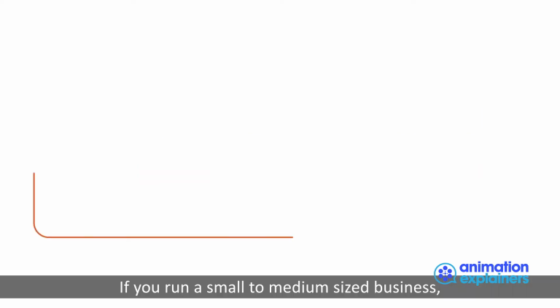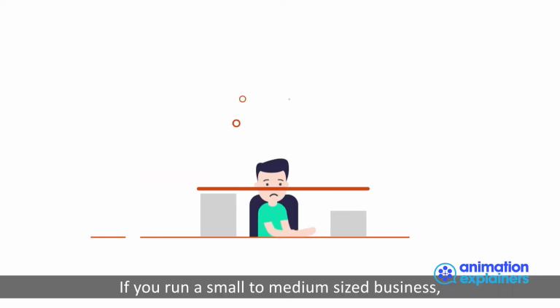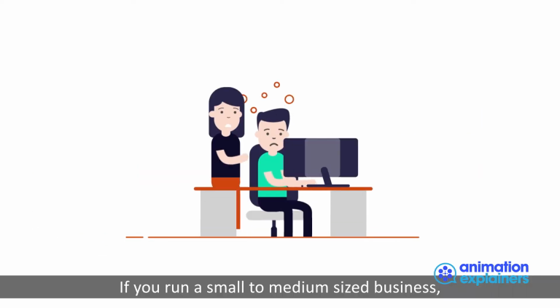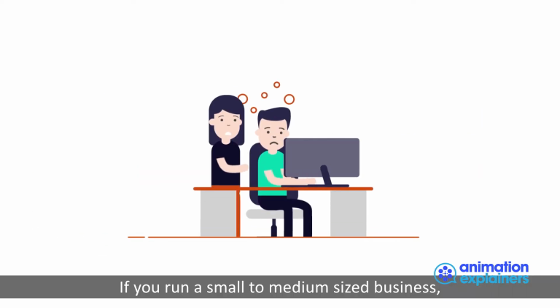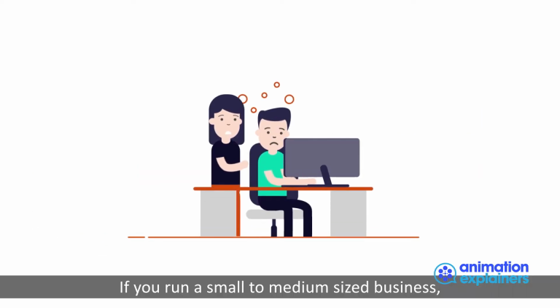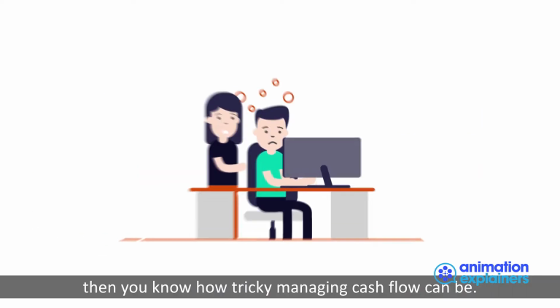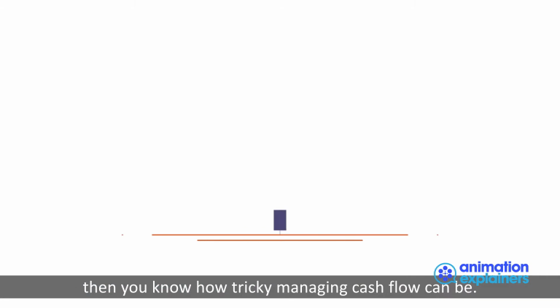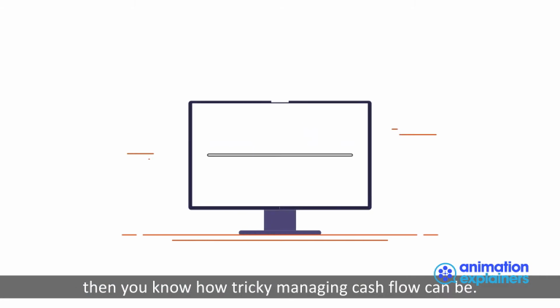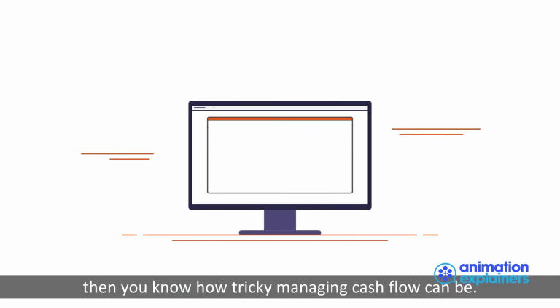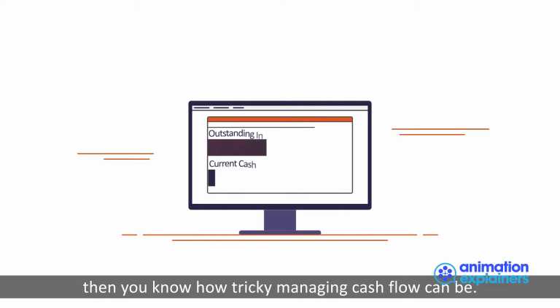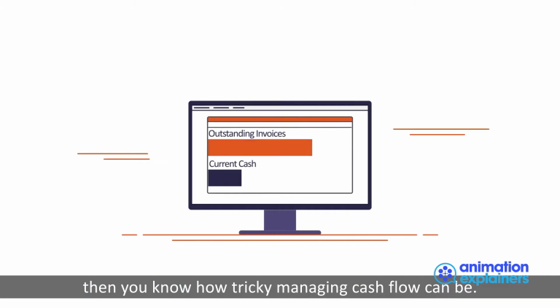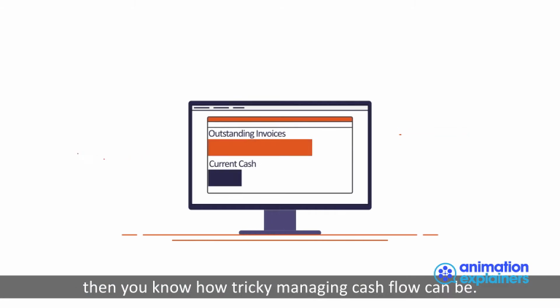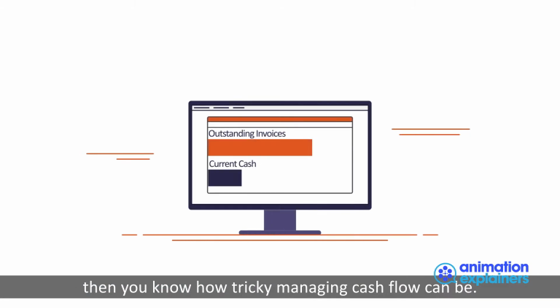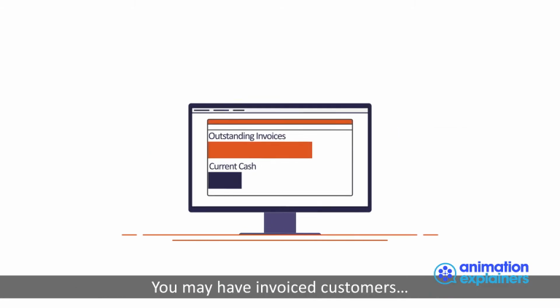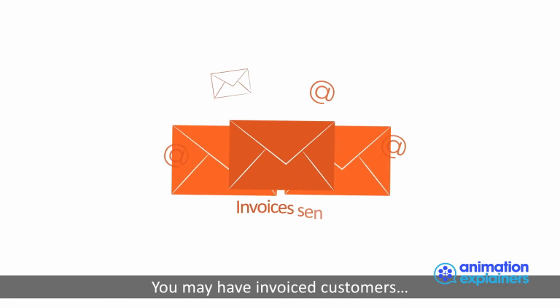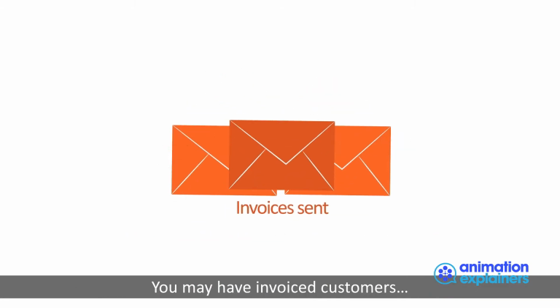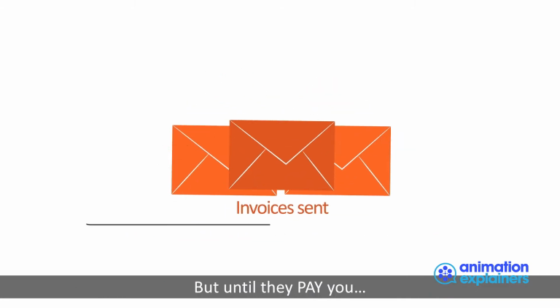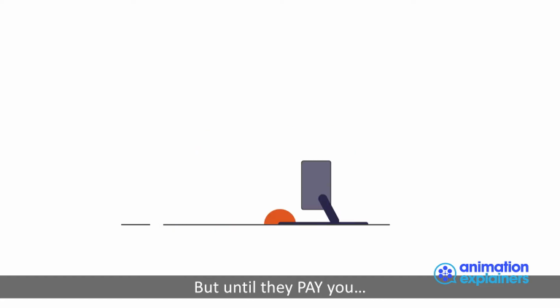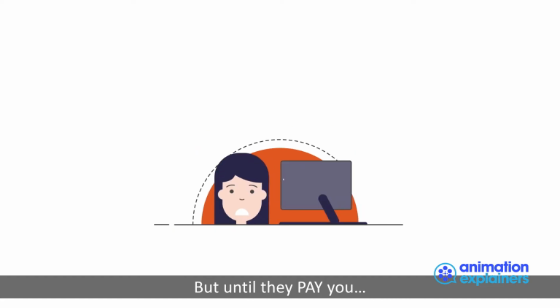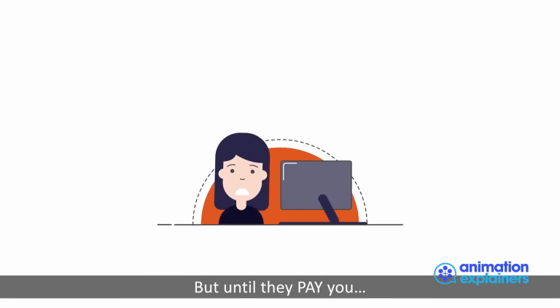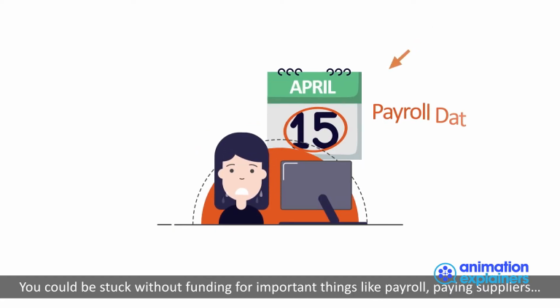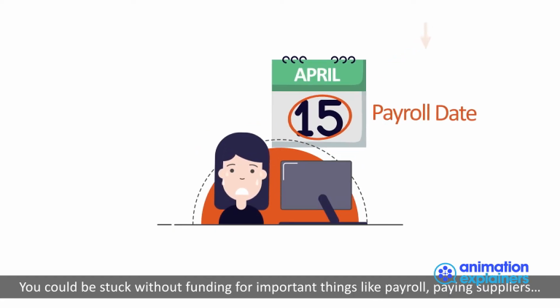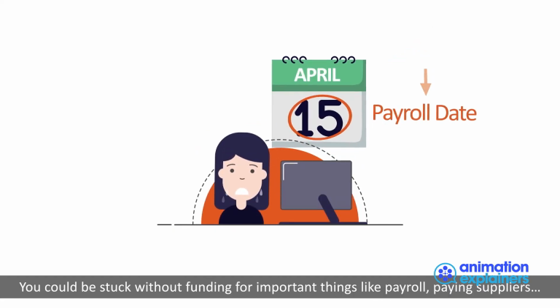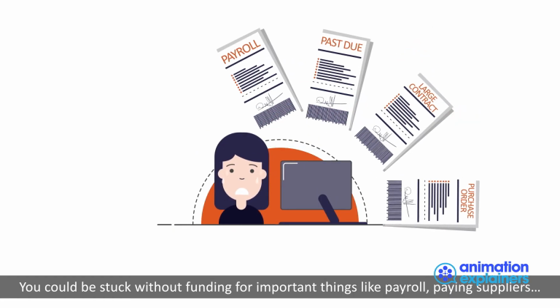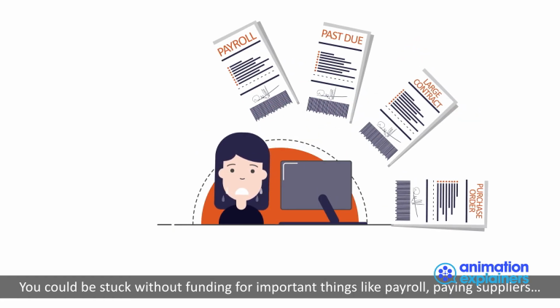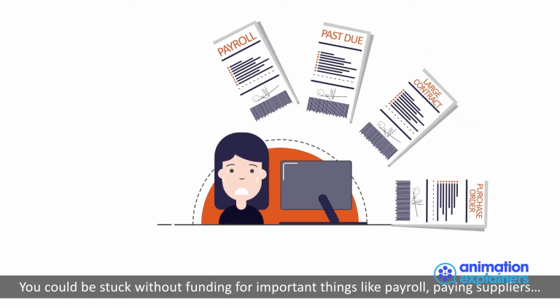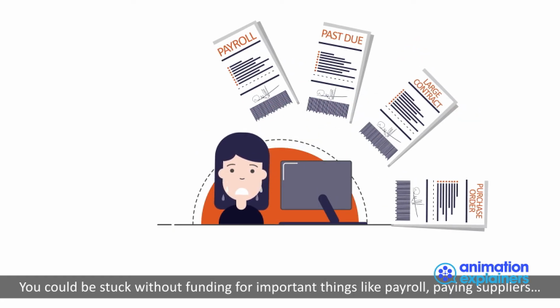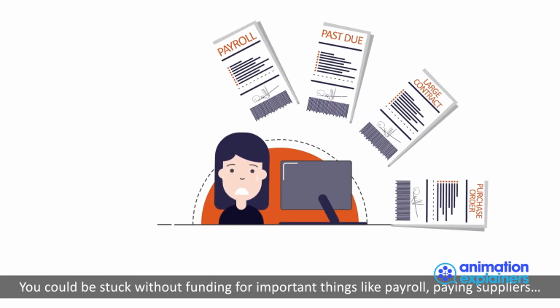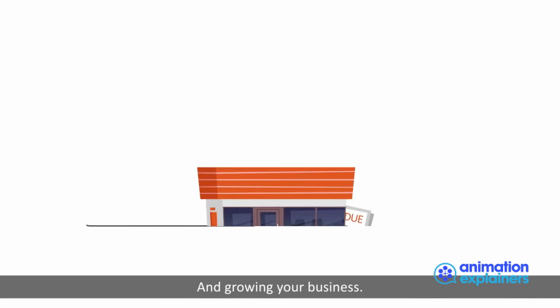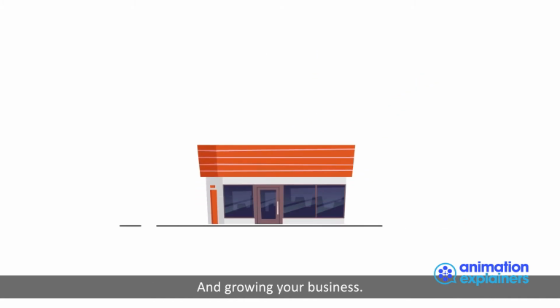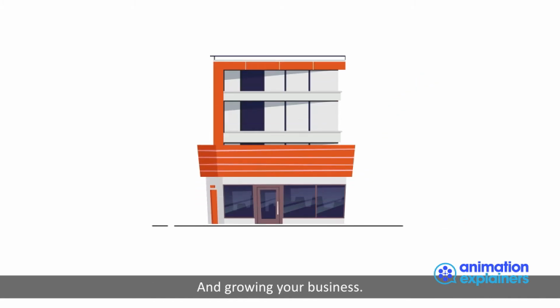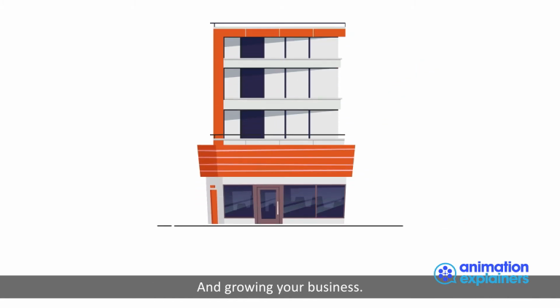If you run a small to medium-sized business, then you know how tricky managing cash flow can be. You may have invoiced customers, but until they pay you, you could be stuck without funding for important things, like payroll, paying suppliers, and growing your business.